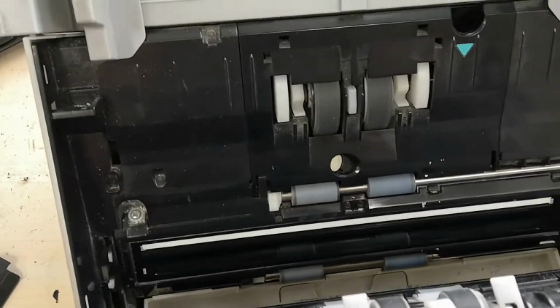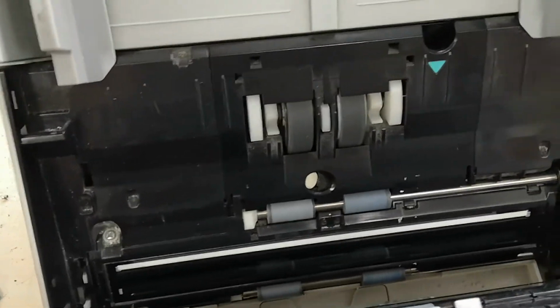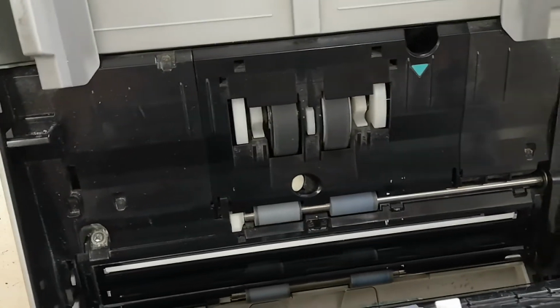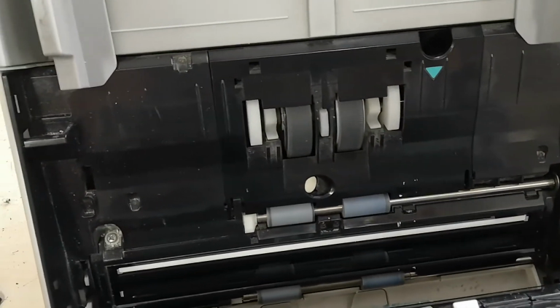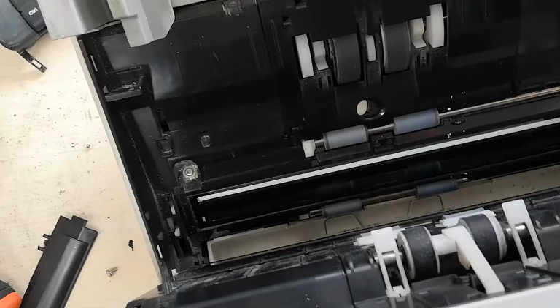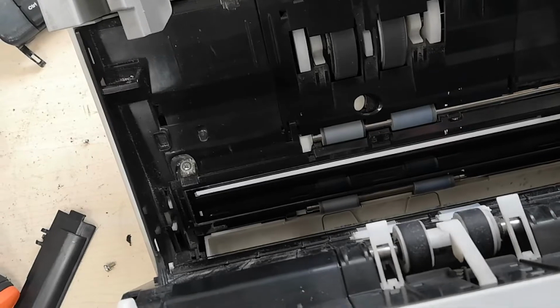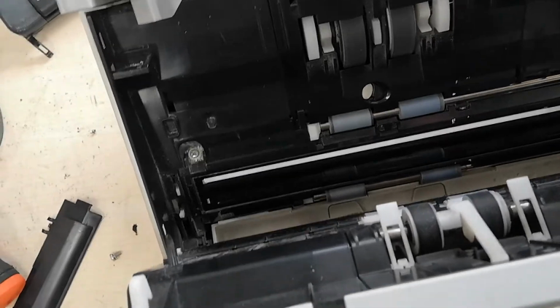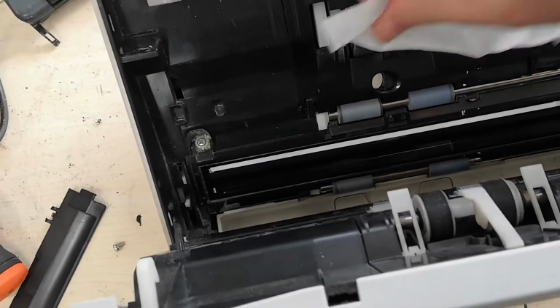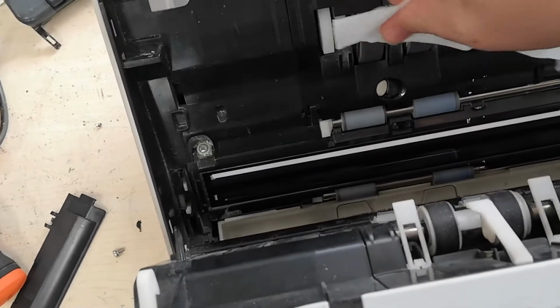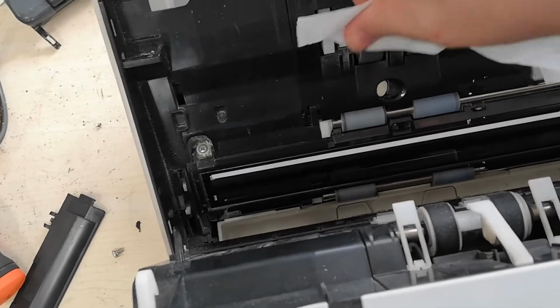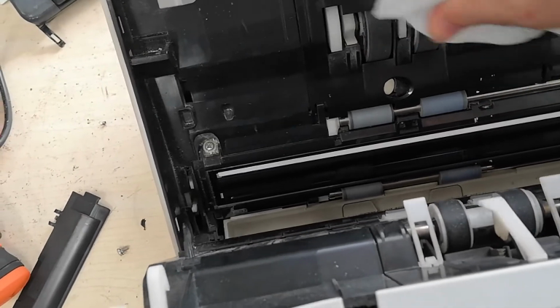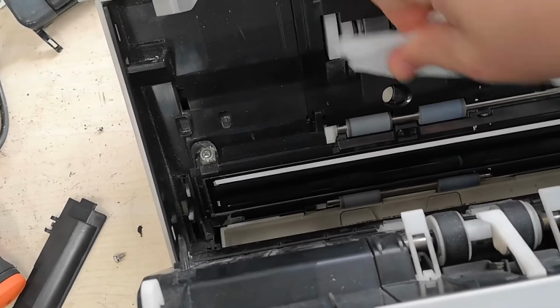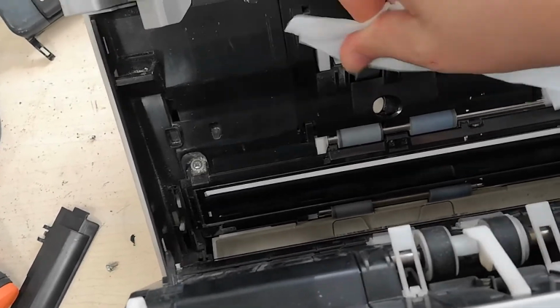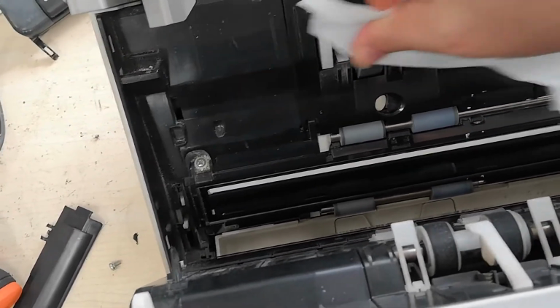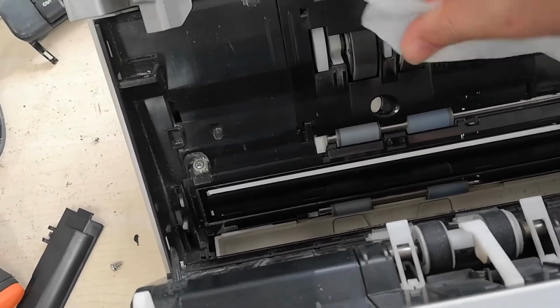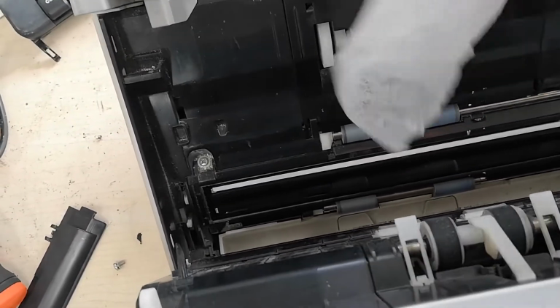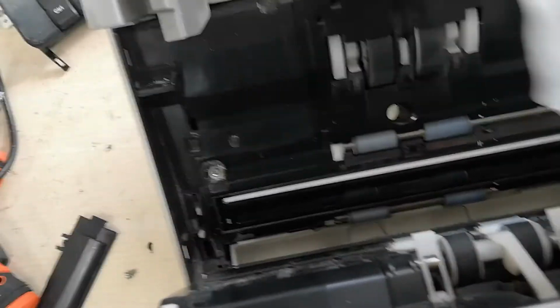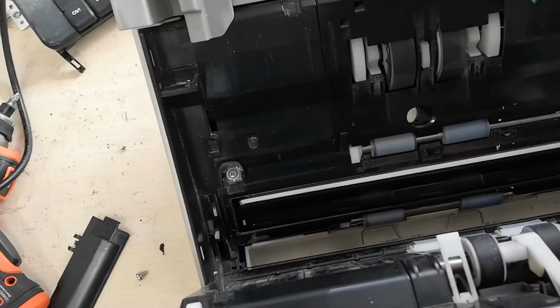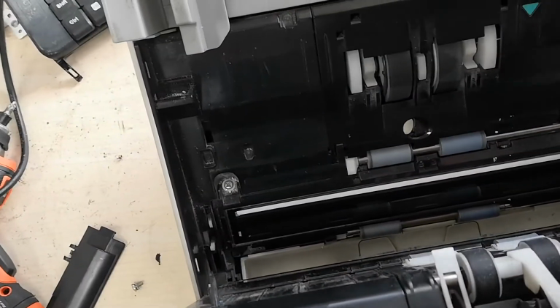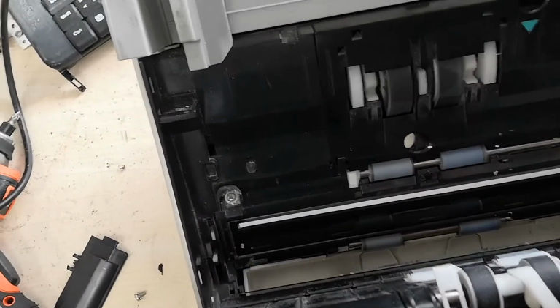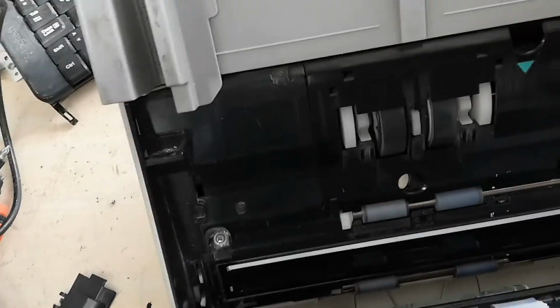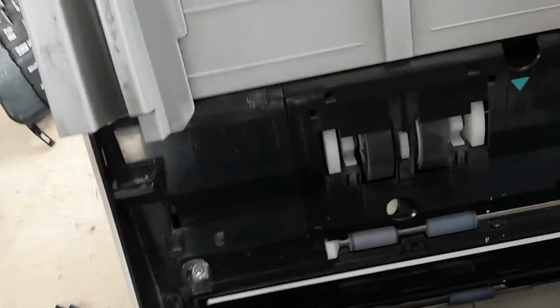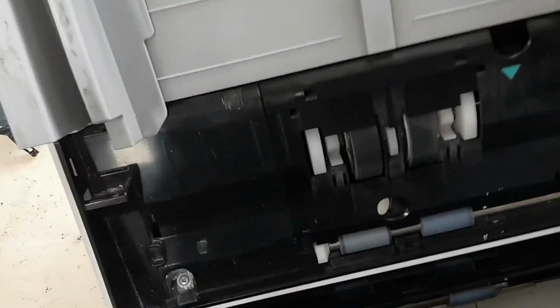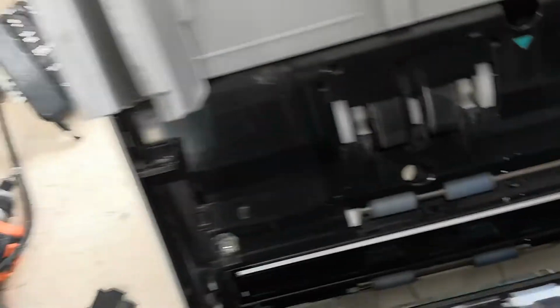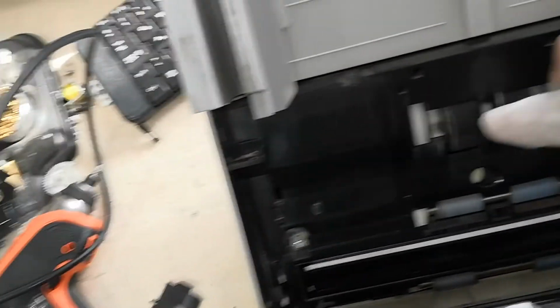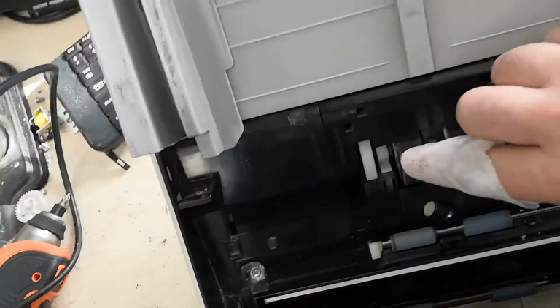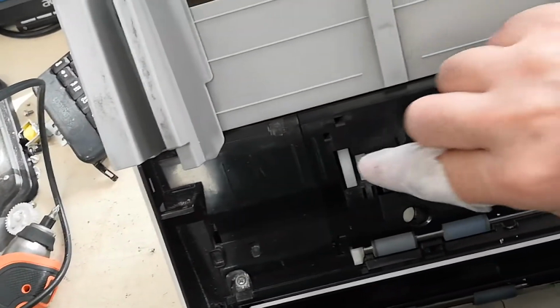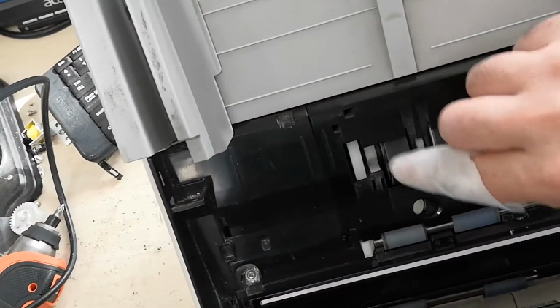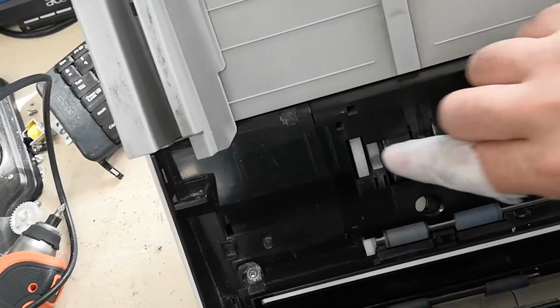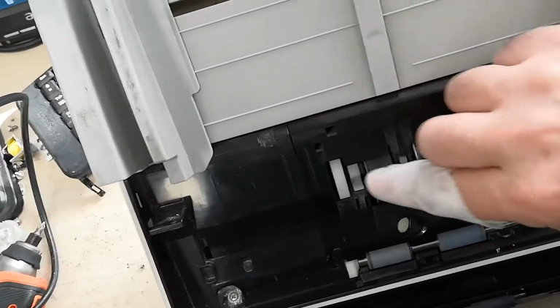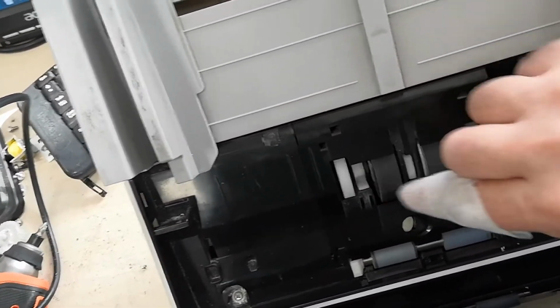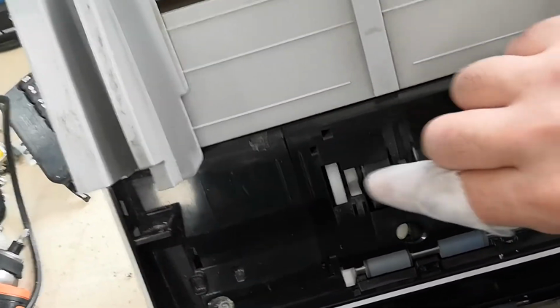The fault solution is almost the same for devices with this and the same working principle — it is useful to follow the same methods. We can simply clear the fault by cleaning this area well.